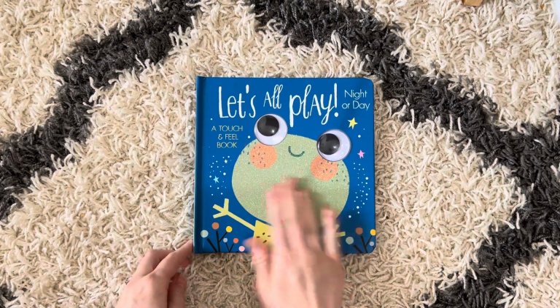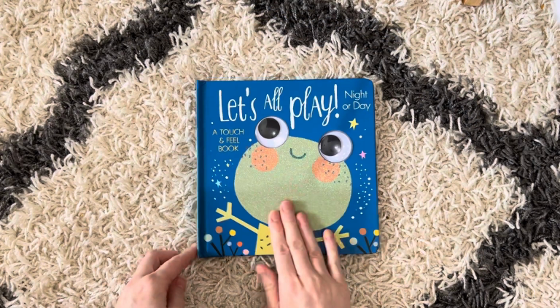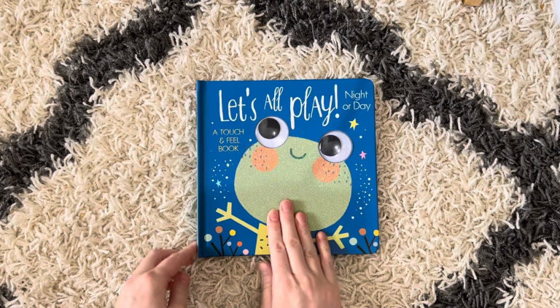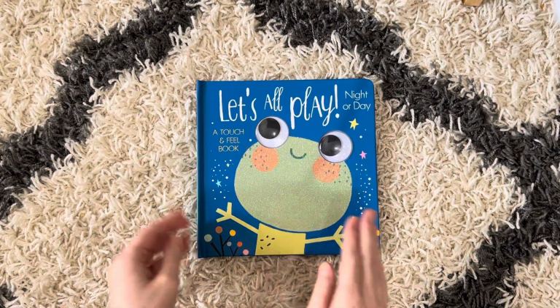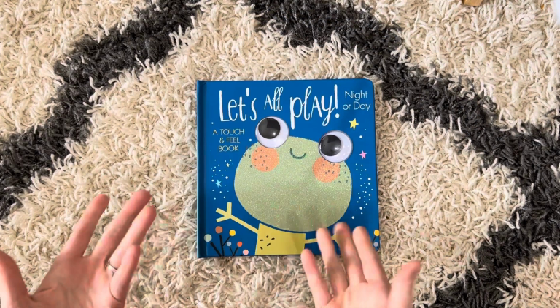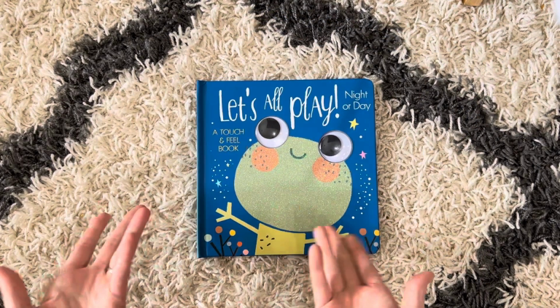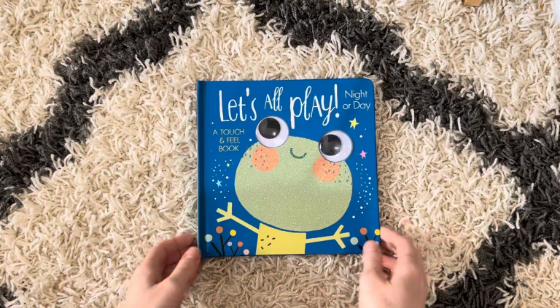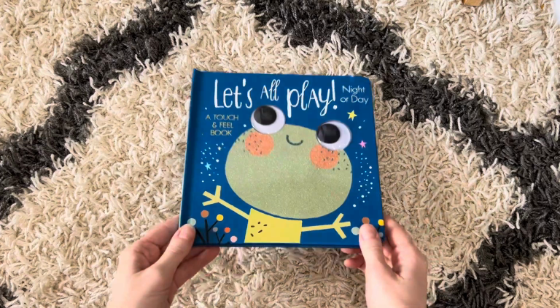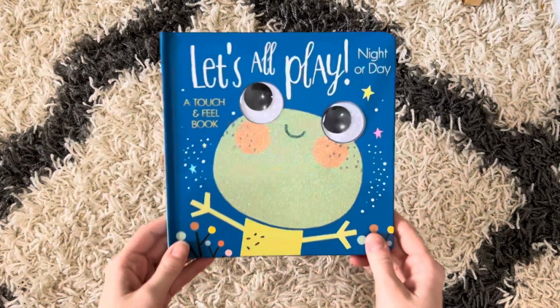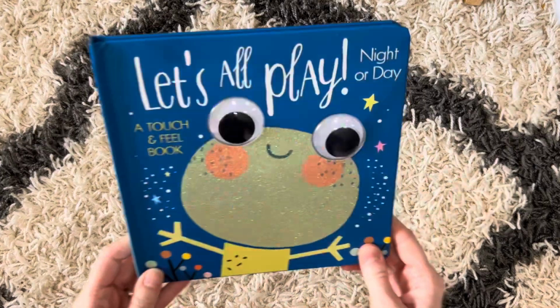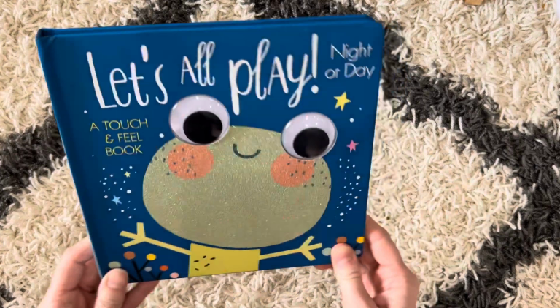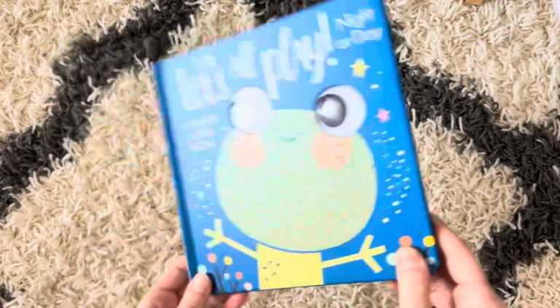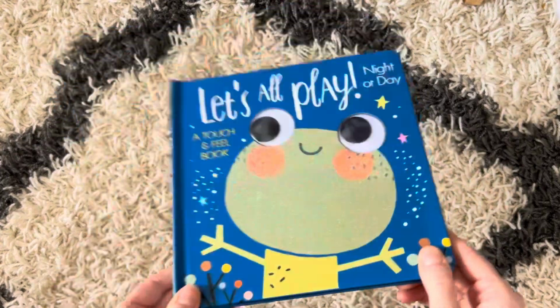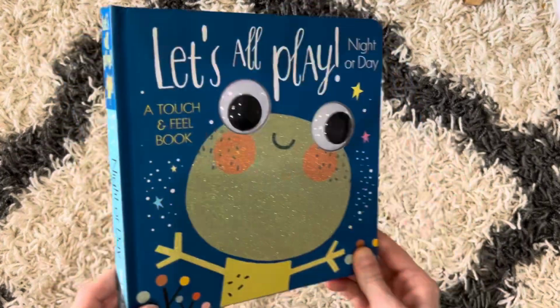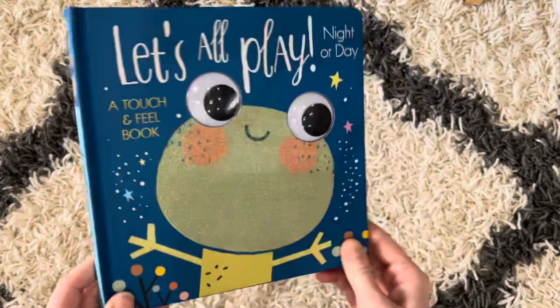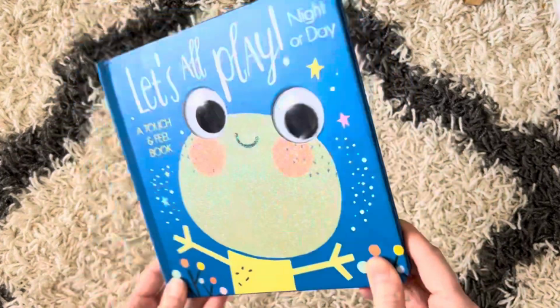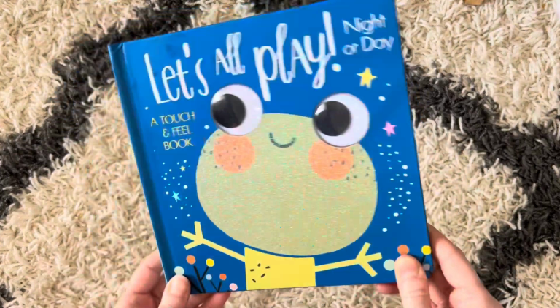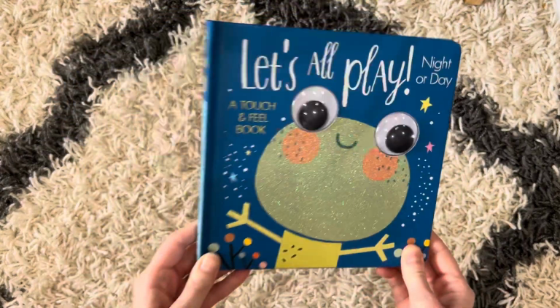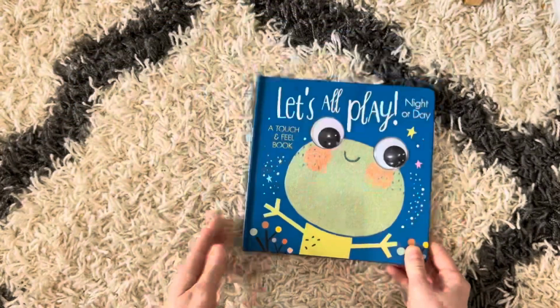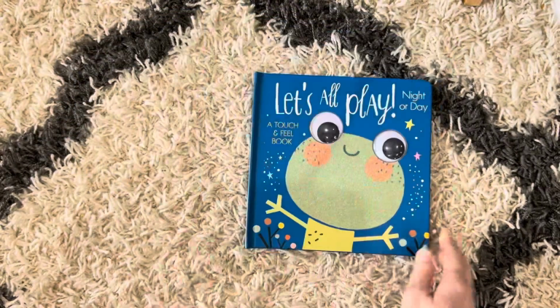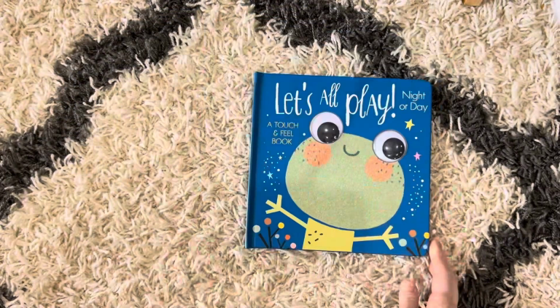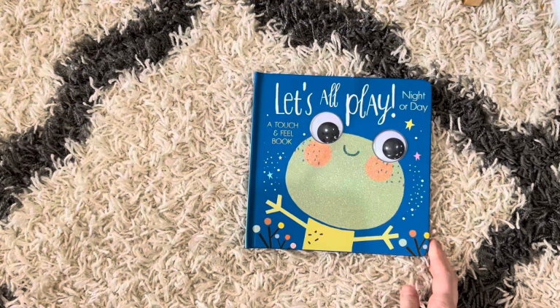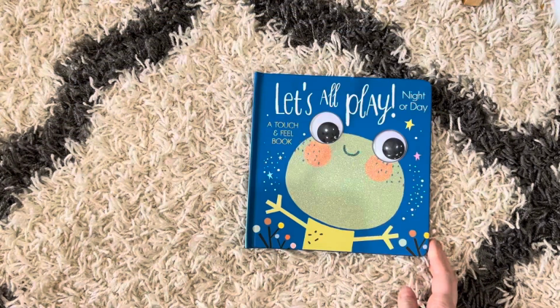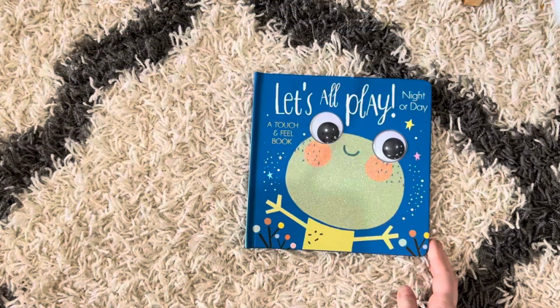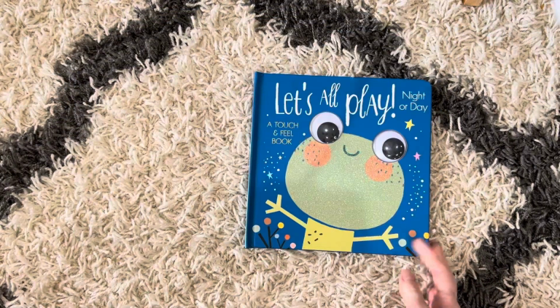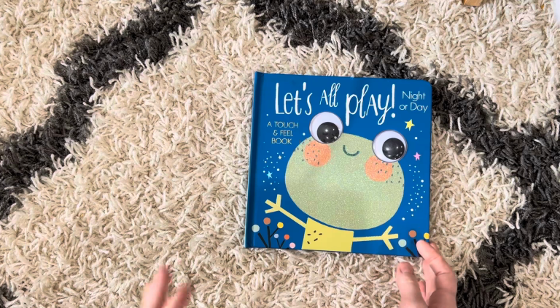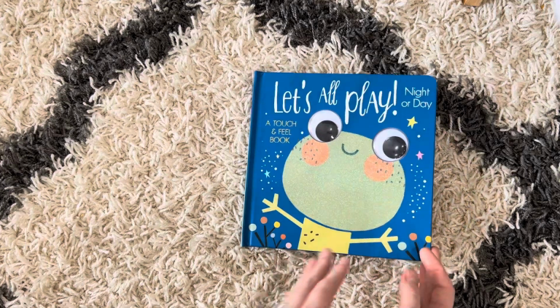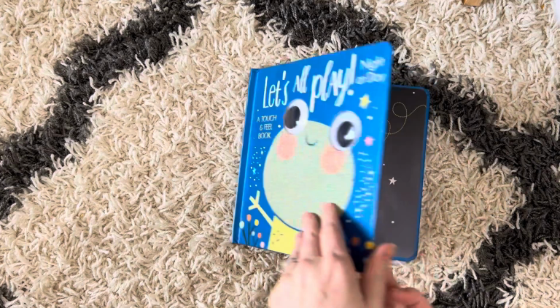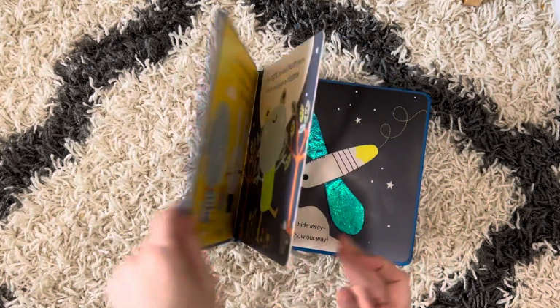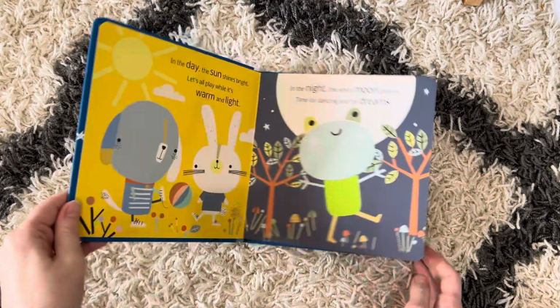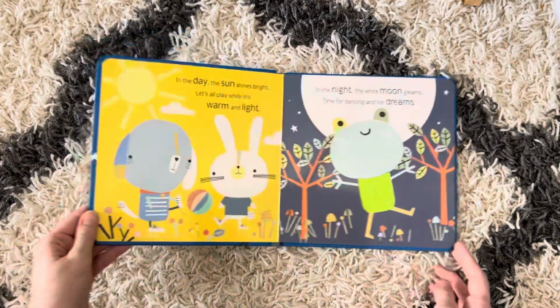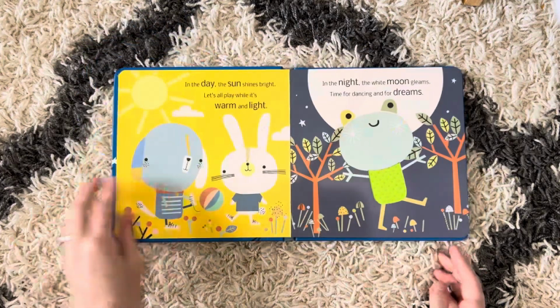This is a rough texture. It's also pretty and sparkly, but then our googly eyes move. So this is a really good one for our toddlers to interact with the book.